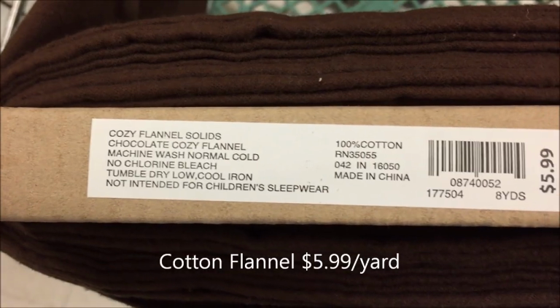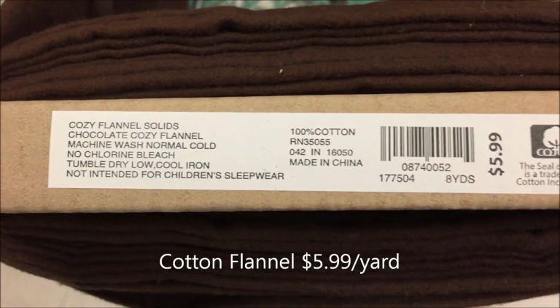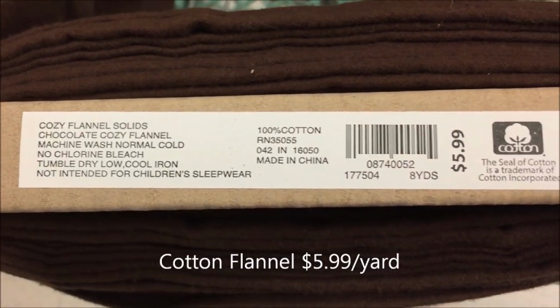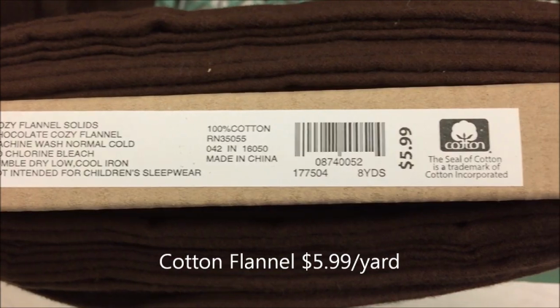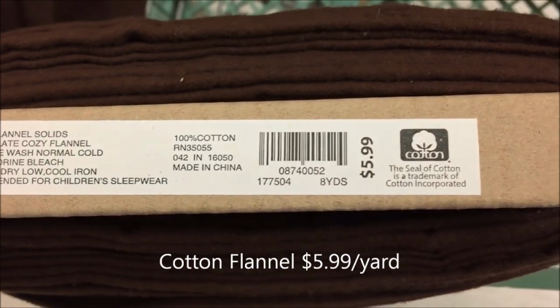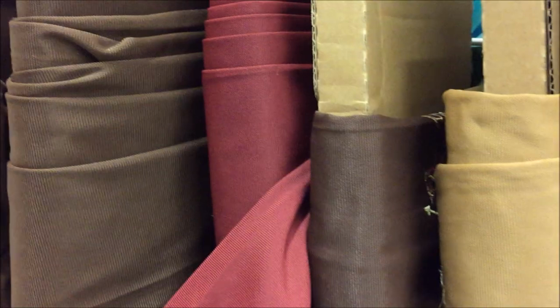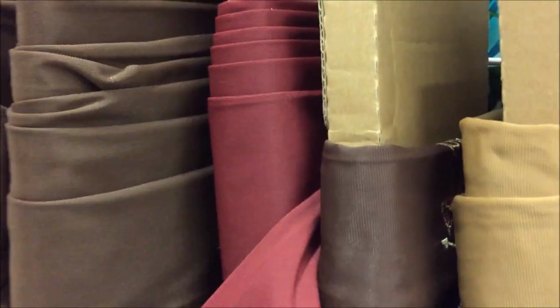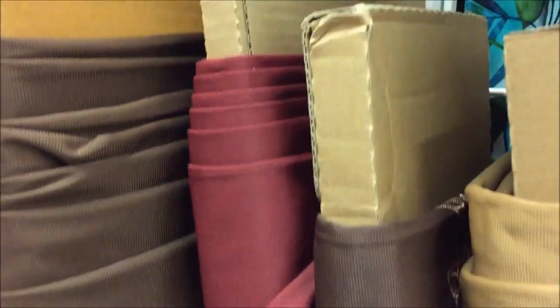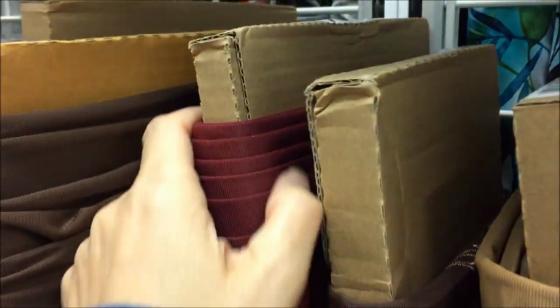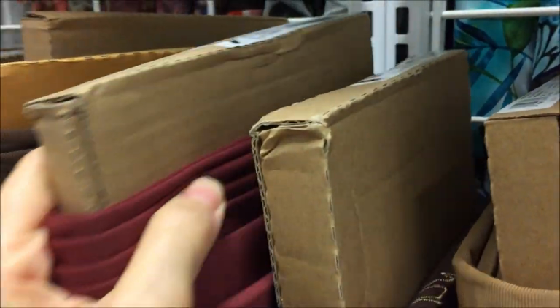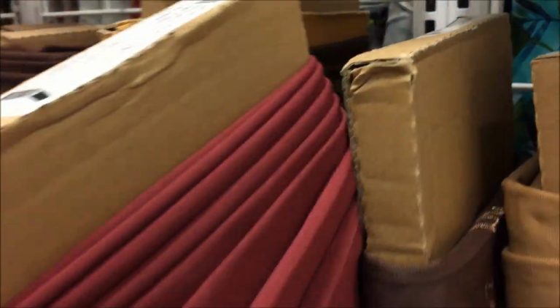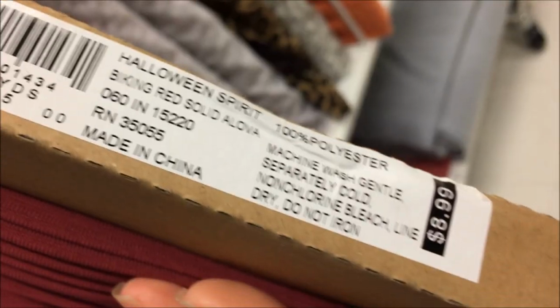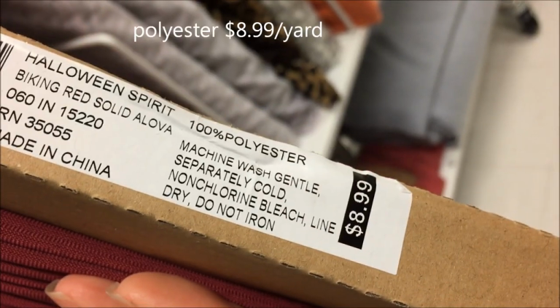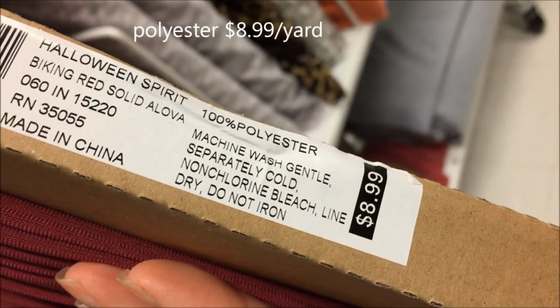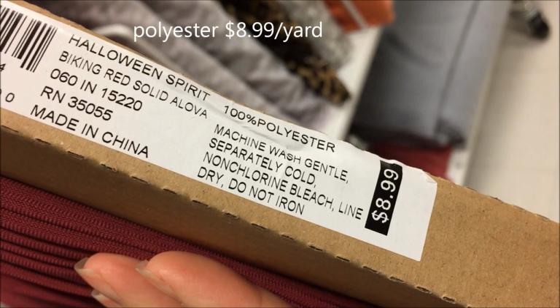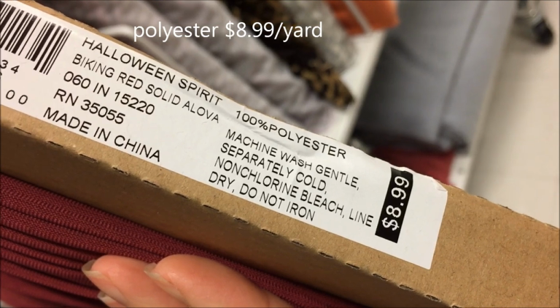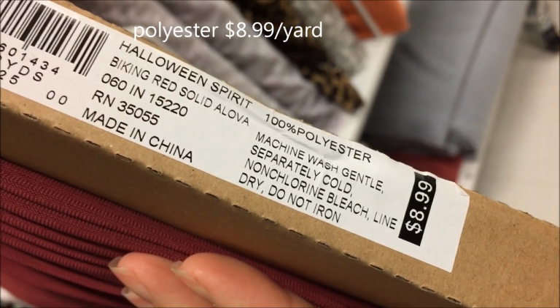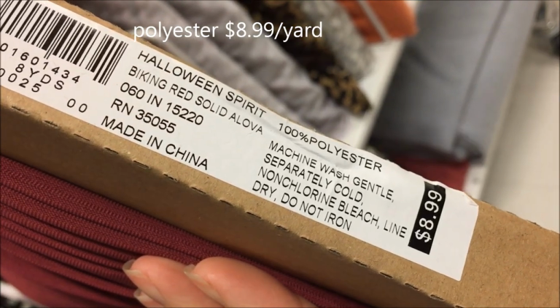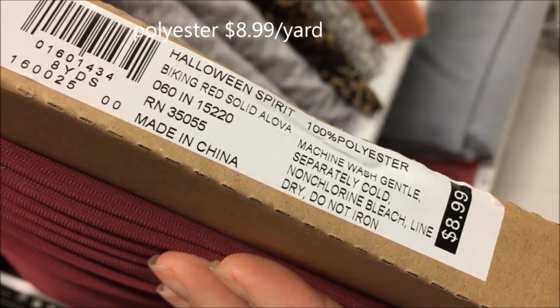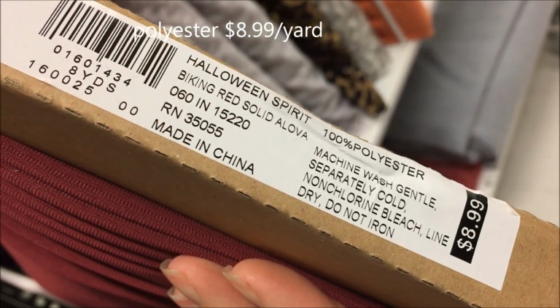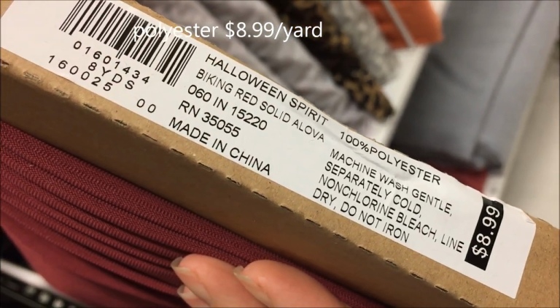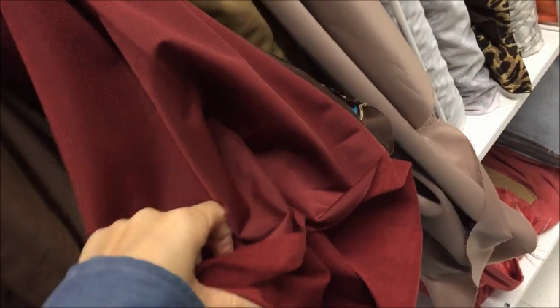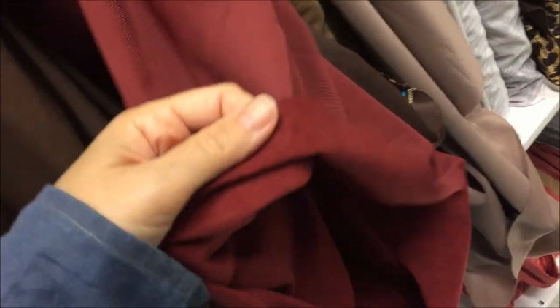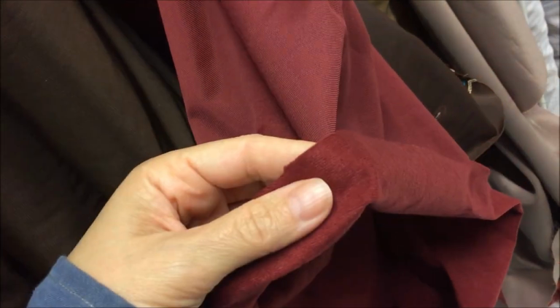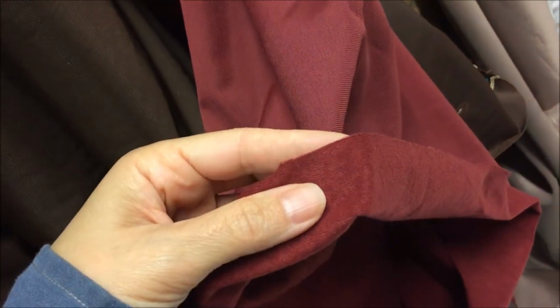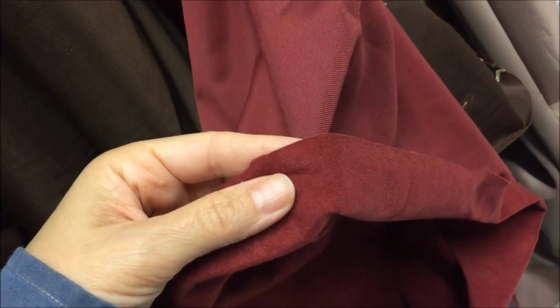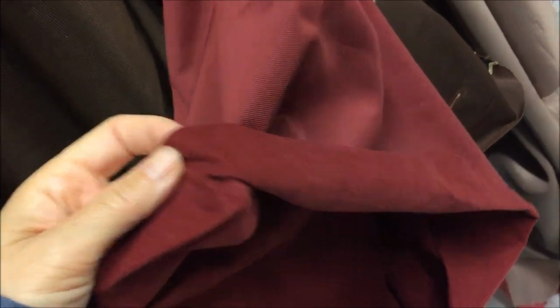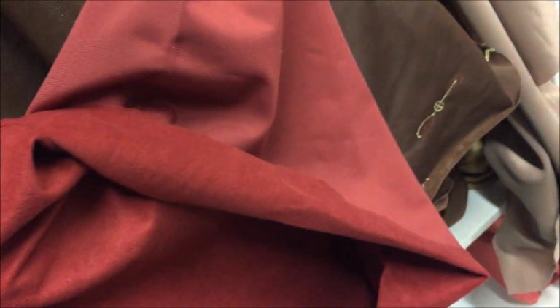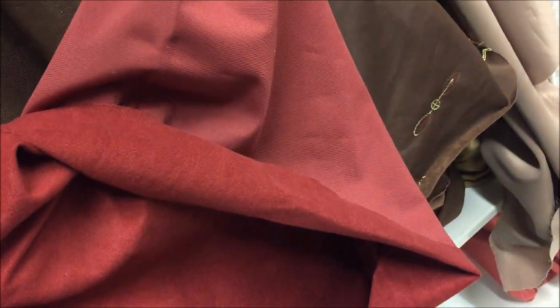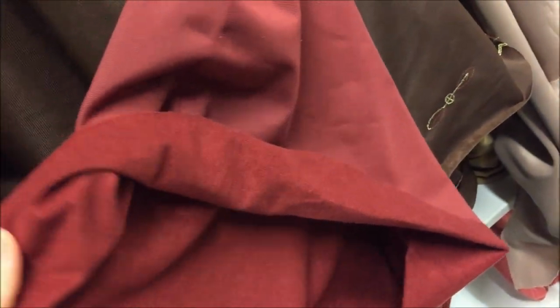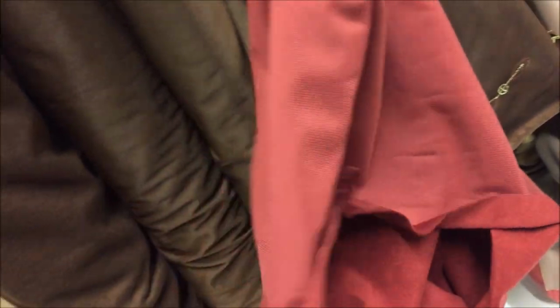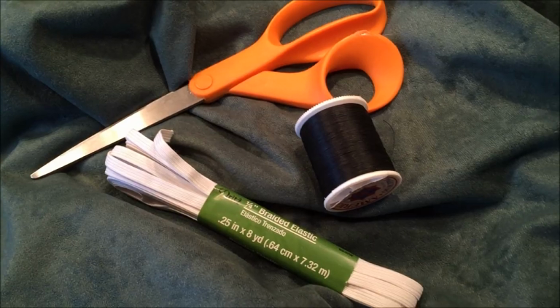Here's a cotton flannel that's only $5.99 a yard, so we're getting a little bit closer to the kind of price range that we're looking for. I end up using this one which is $8.99 a yard, and what I like about this one is that it hangs really well and the edges don't fray.